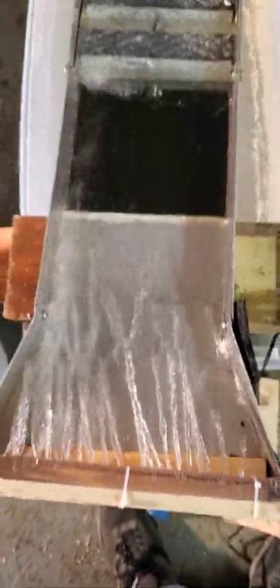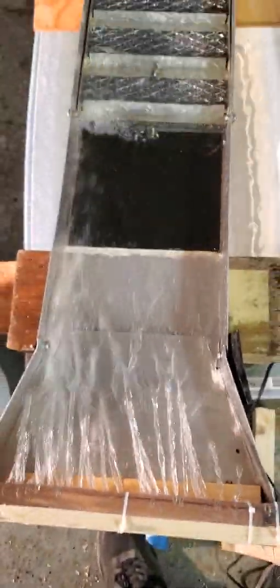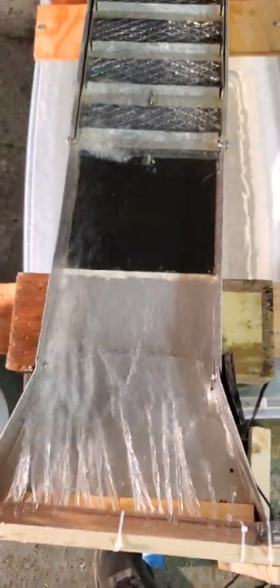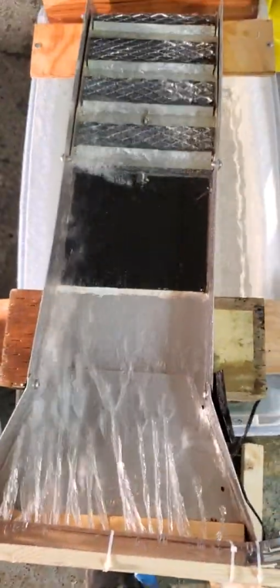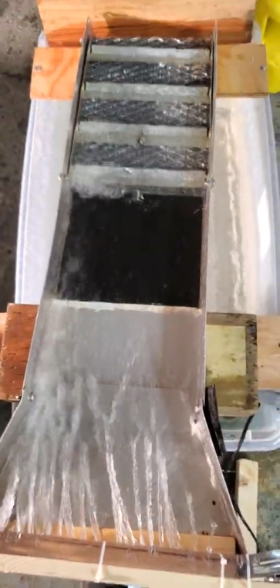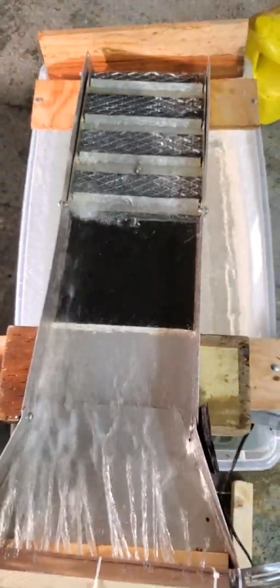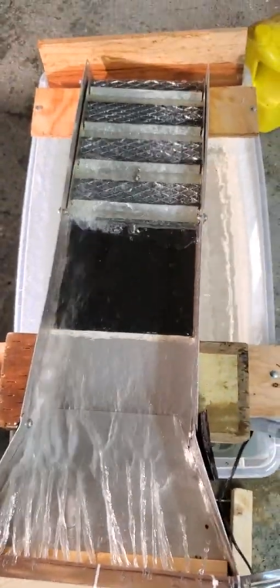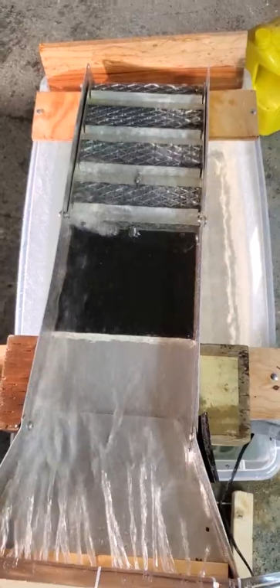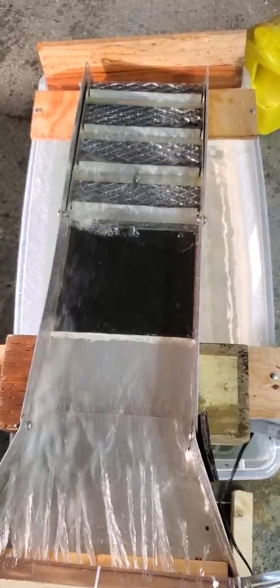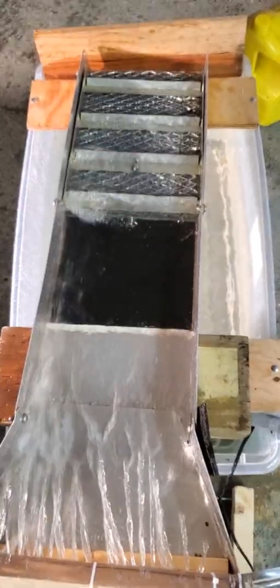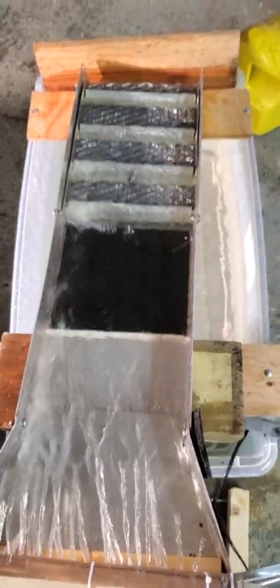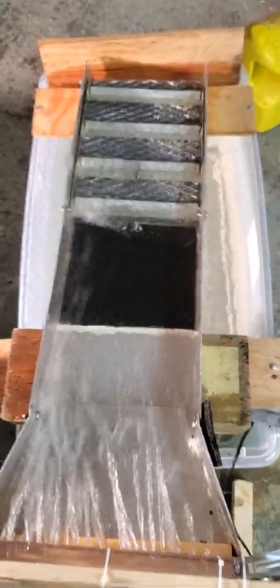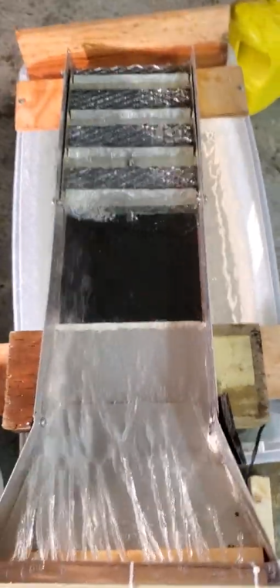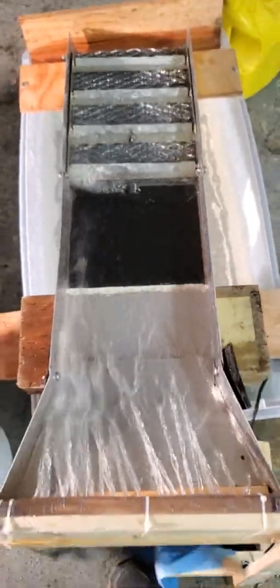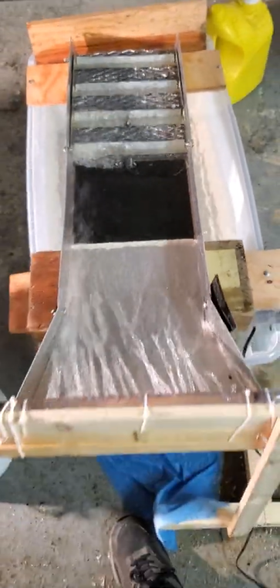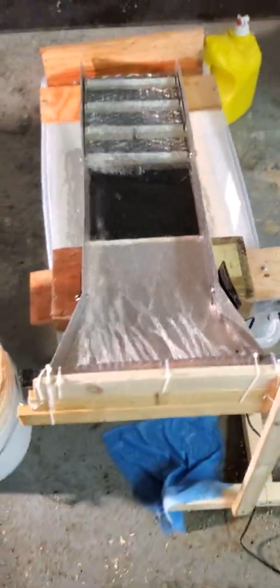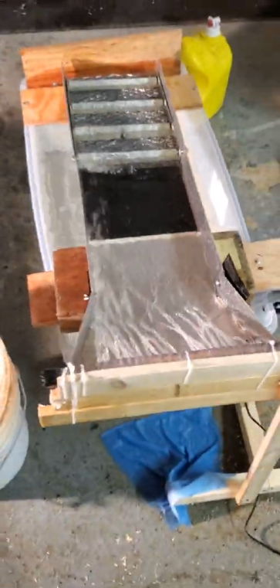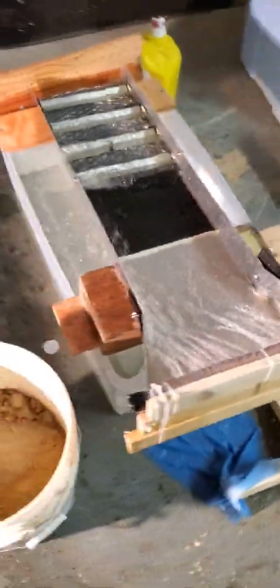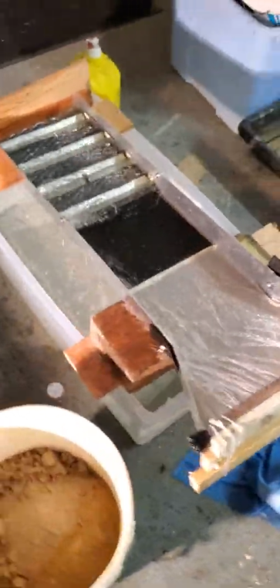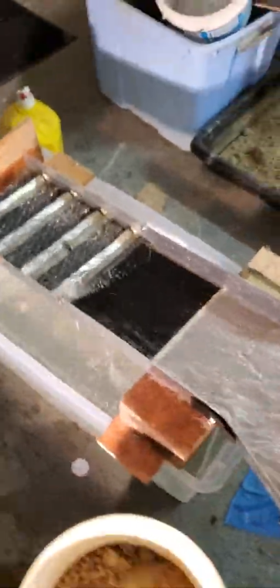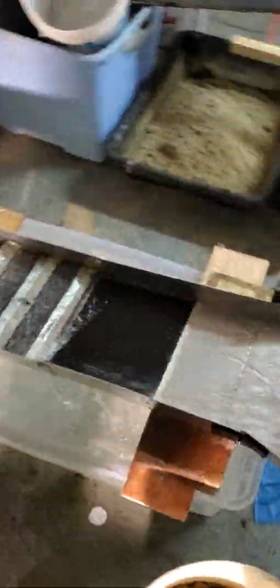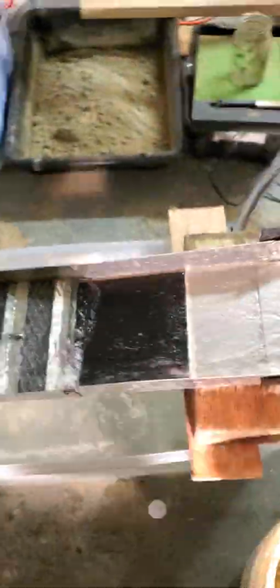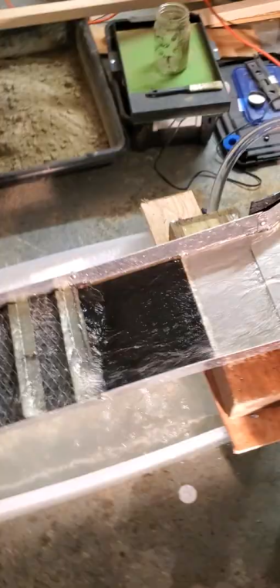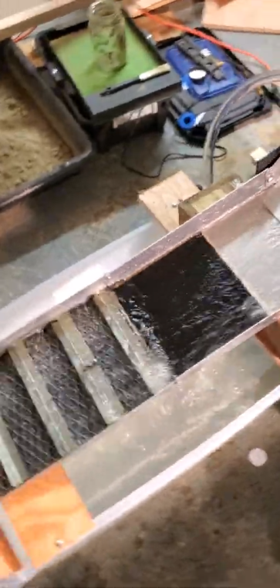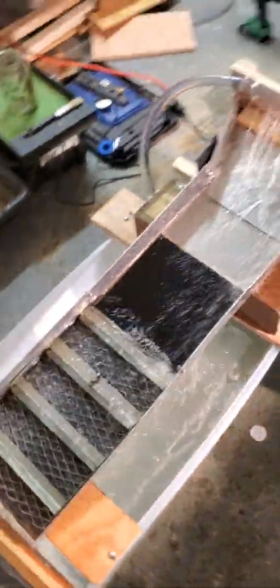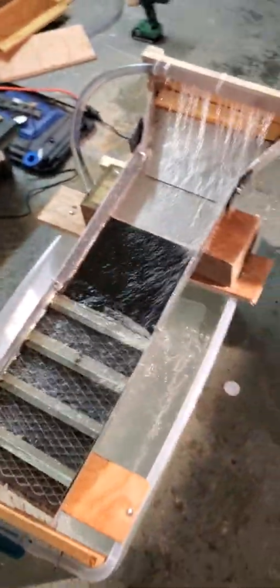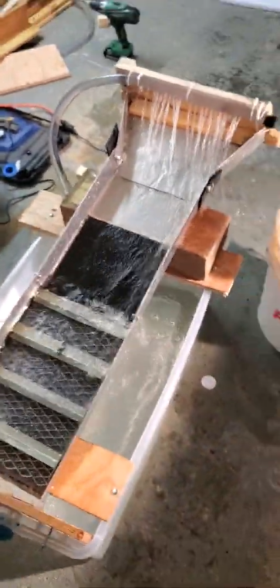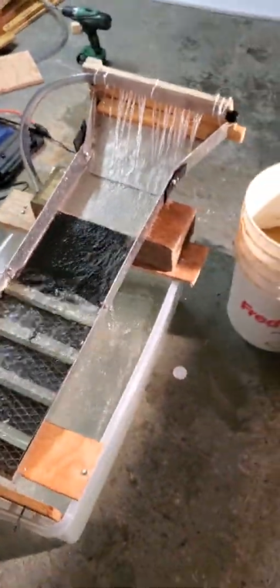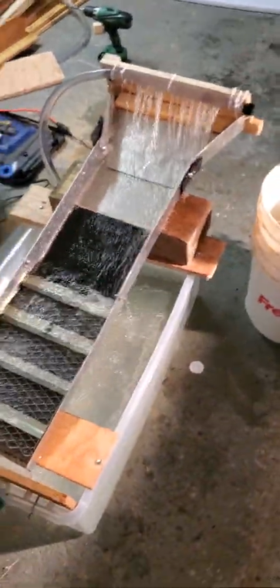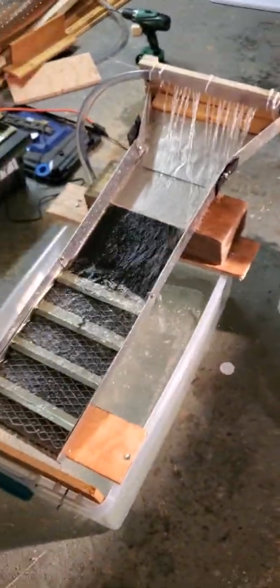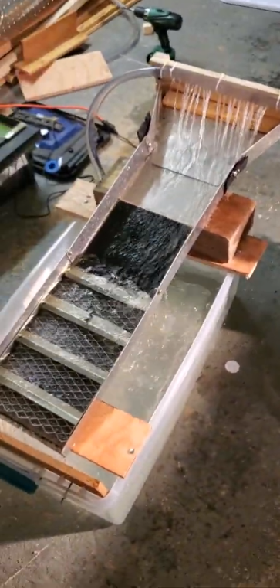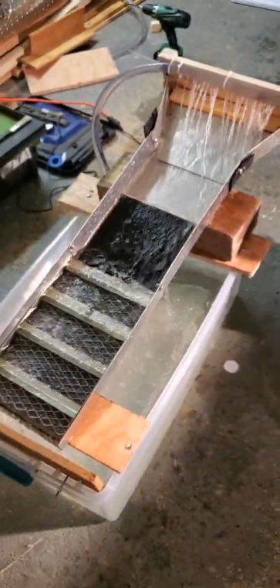The flow's a little uneven but I'm not trying to win a beauty contest here. I'm just going to try running it and see if this is functional, and if it is I'll know I should keep improving it little by little.